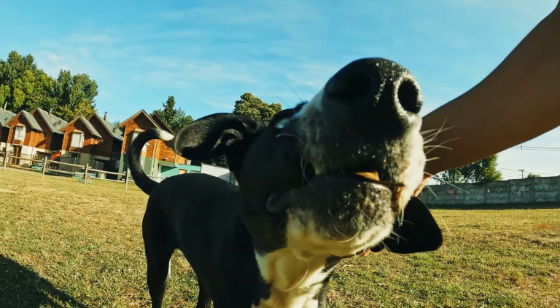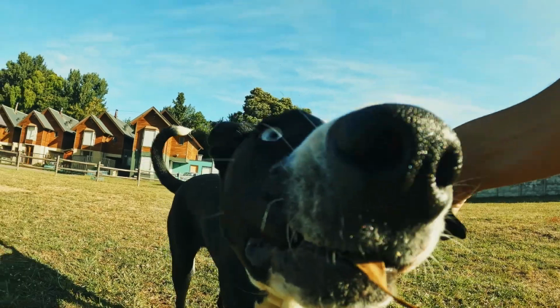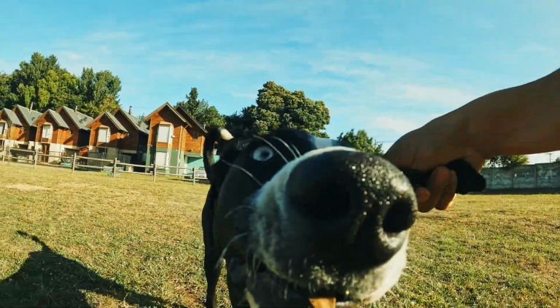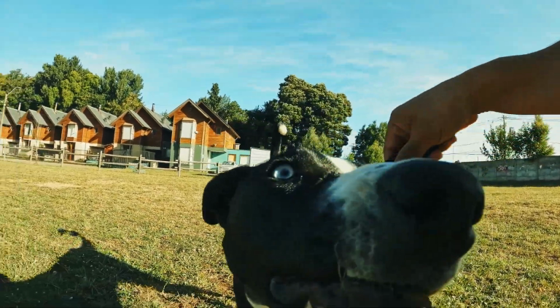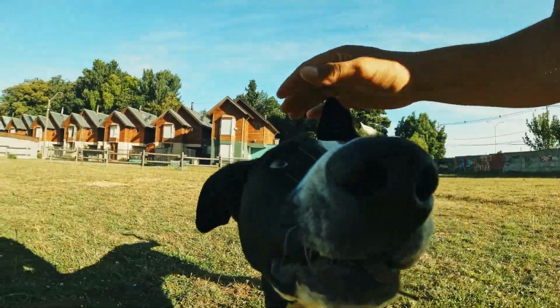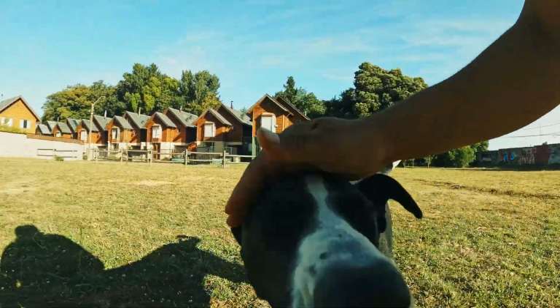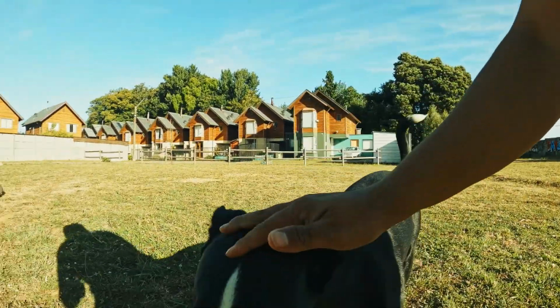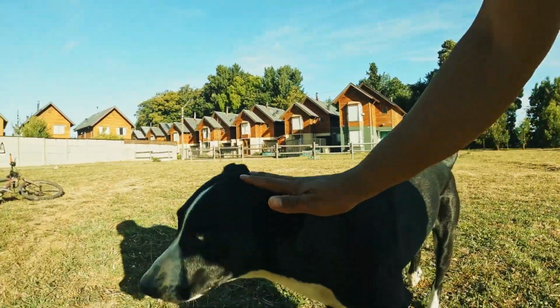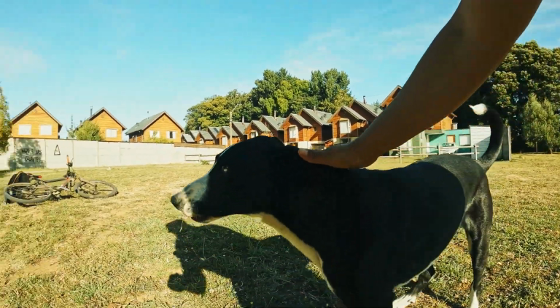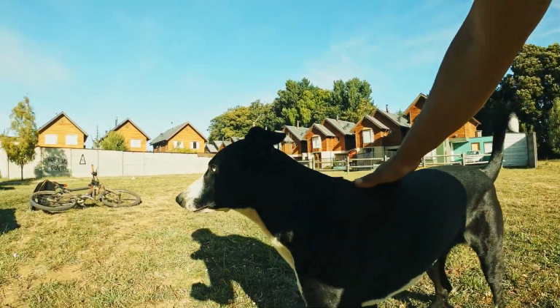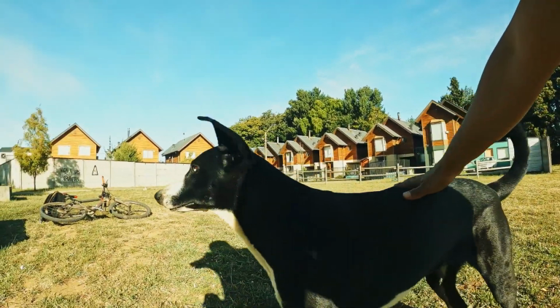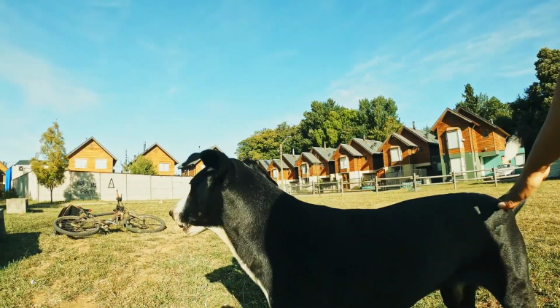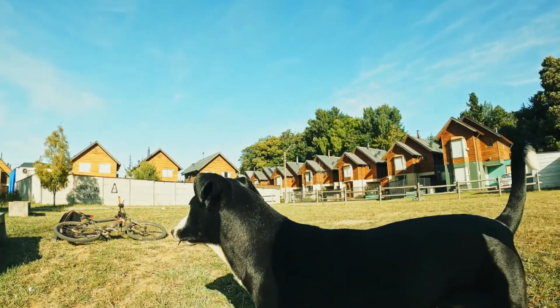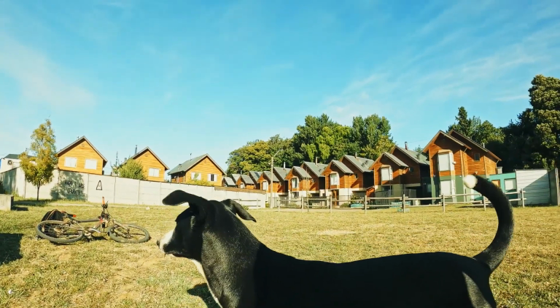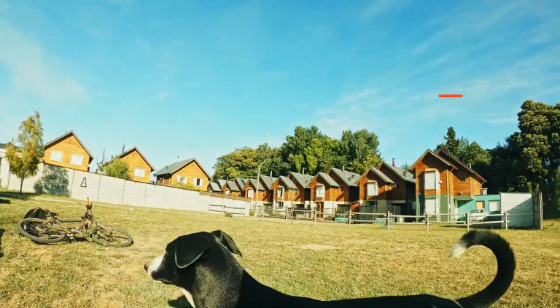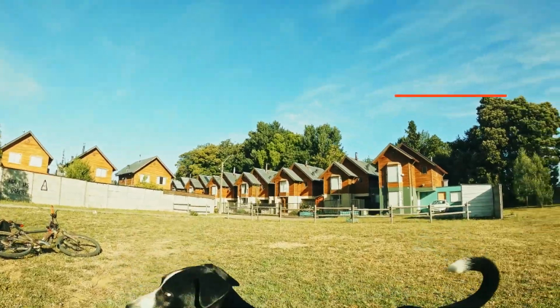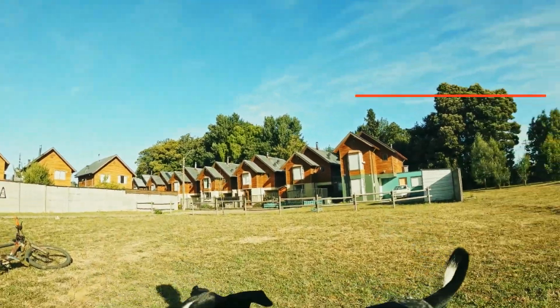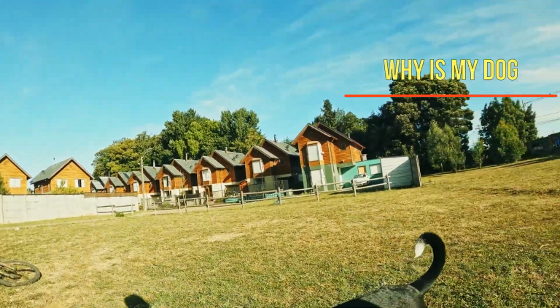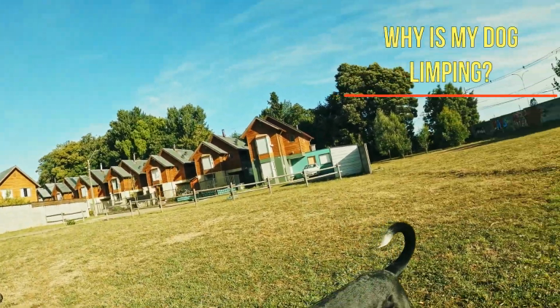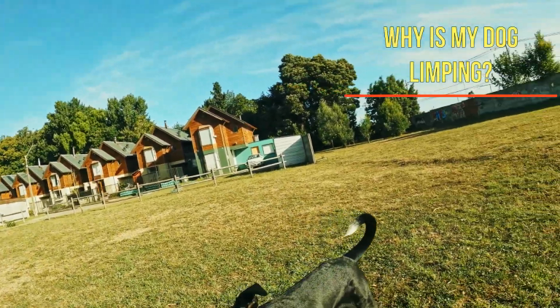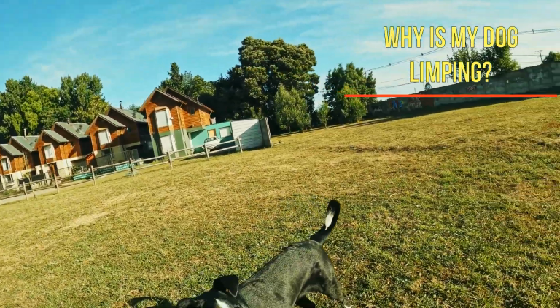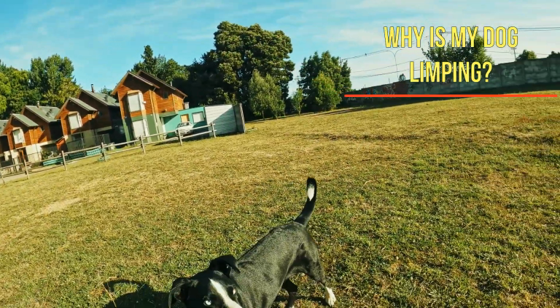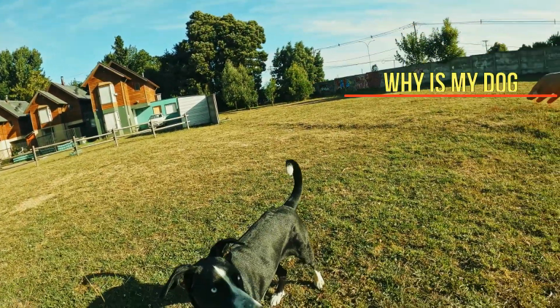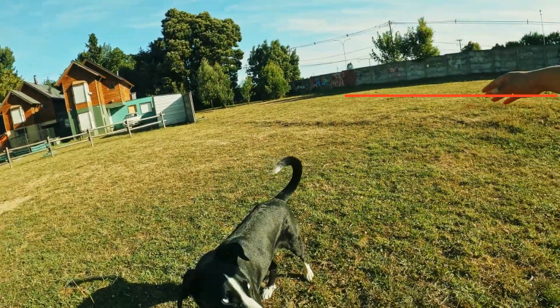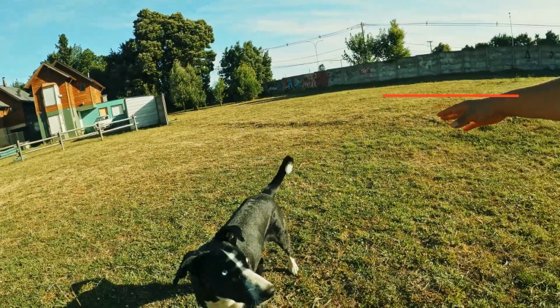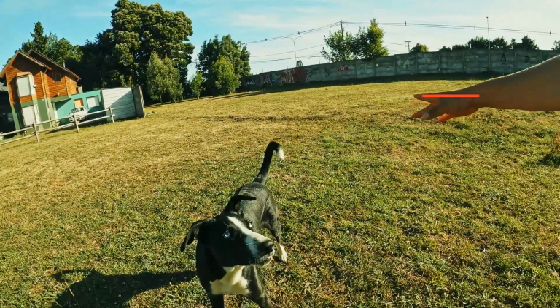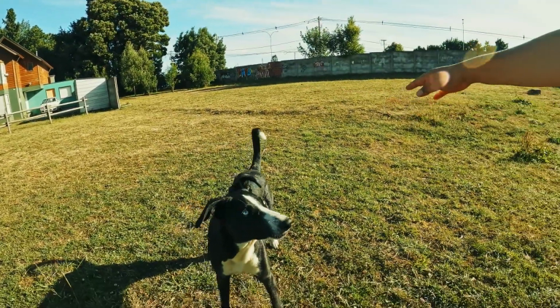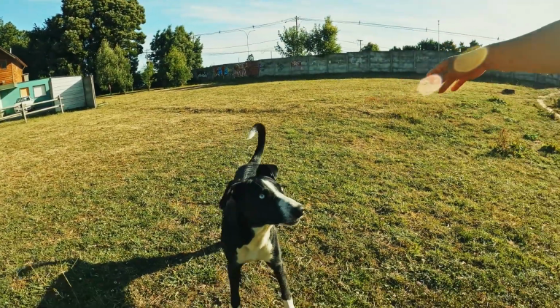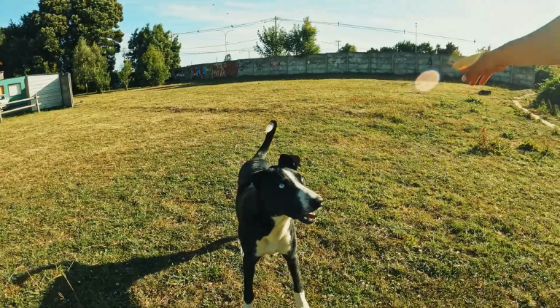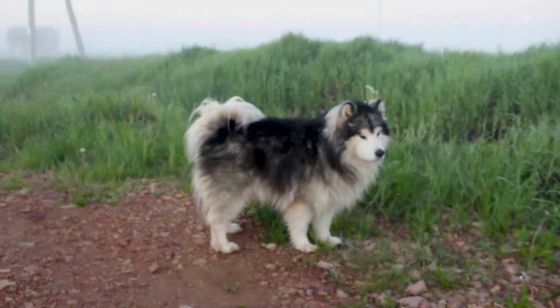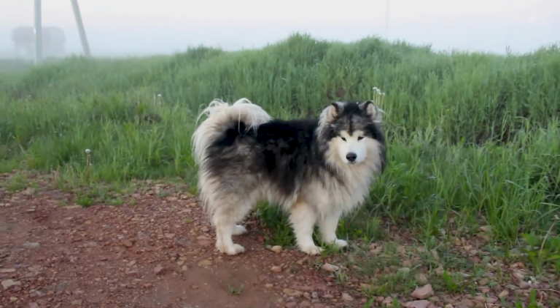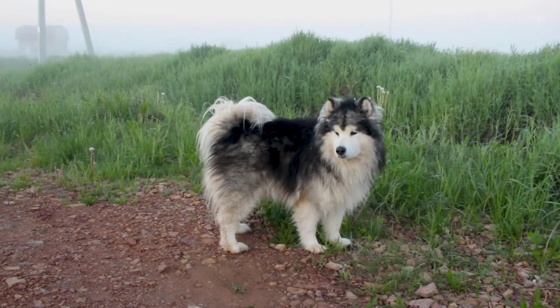You have done your checks and have ruled out a broken leg. So the next question on your mind may be, why is my dog limping? We will be outlining seven possible reasons why your dog may be limping.